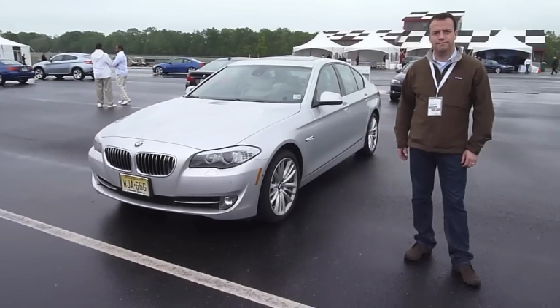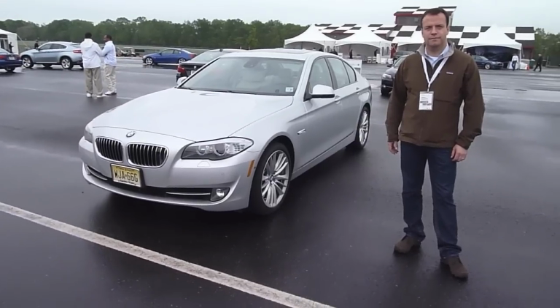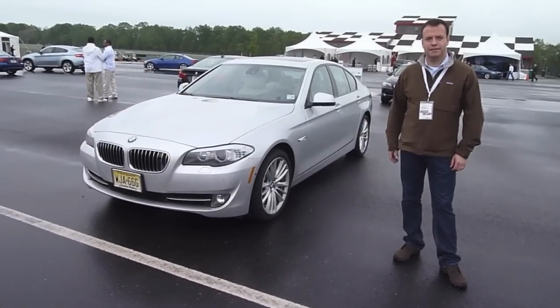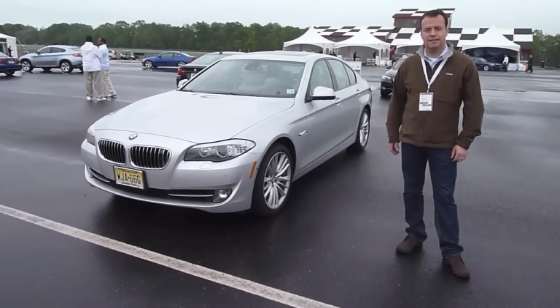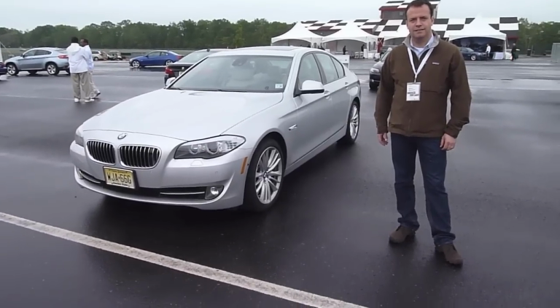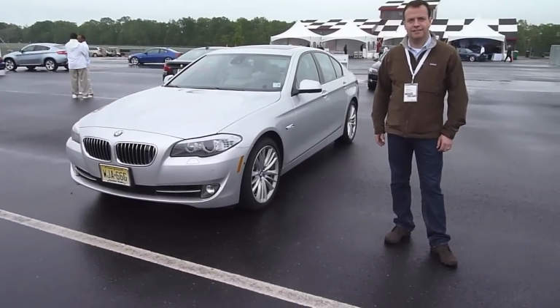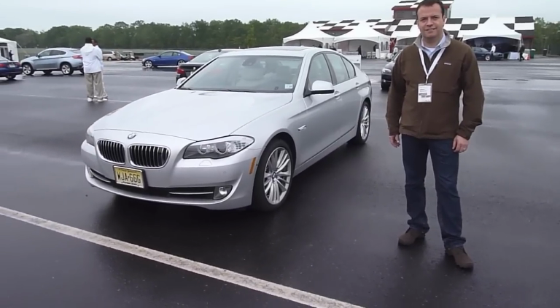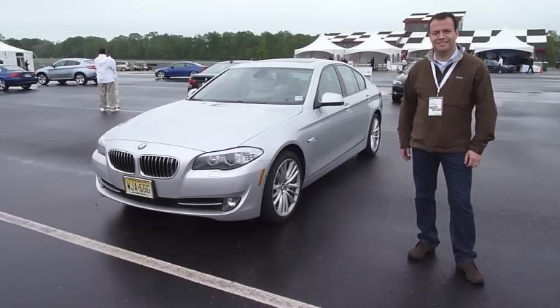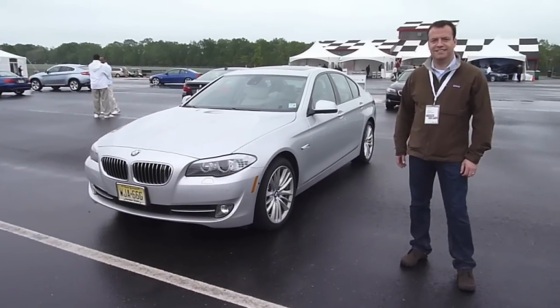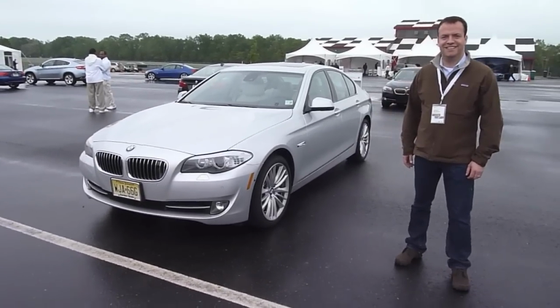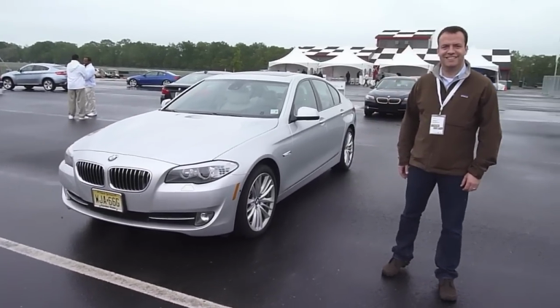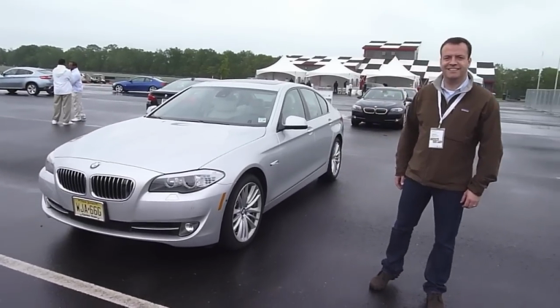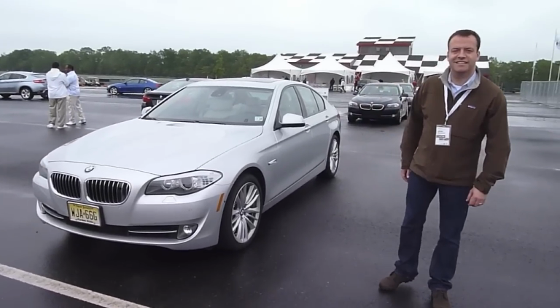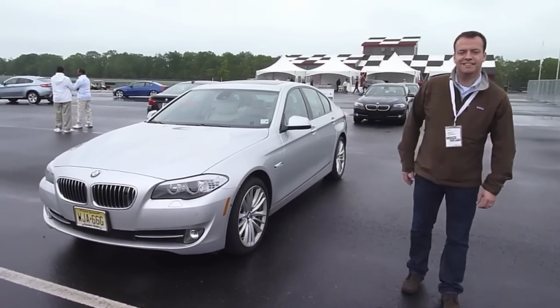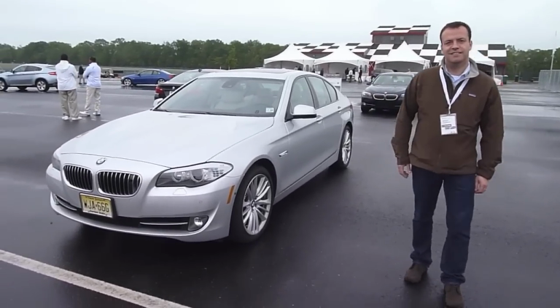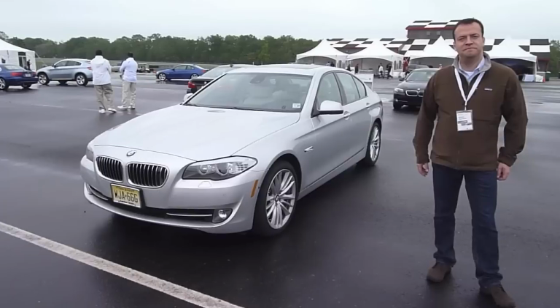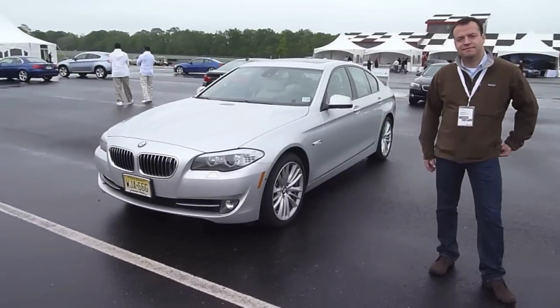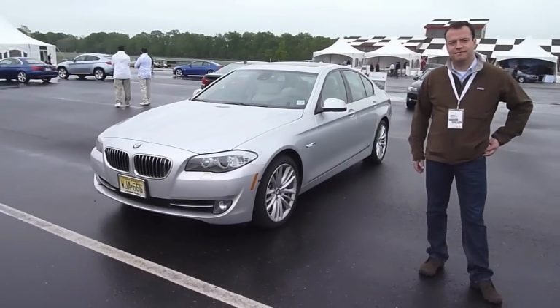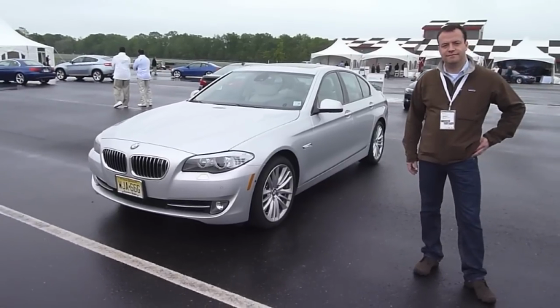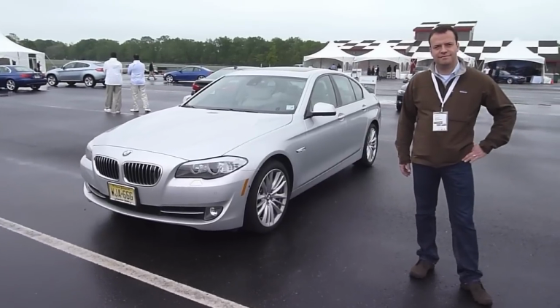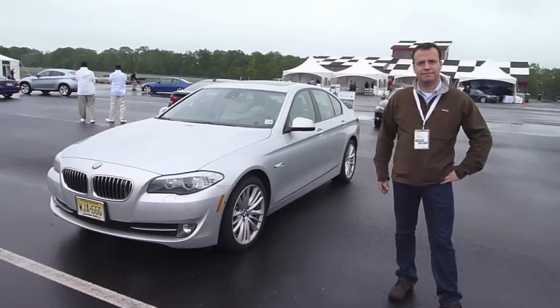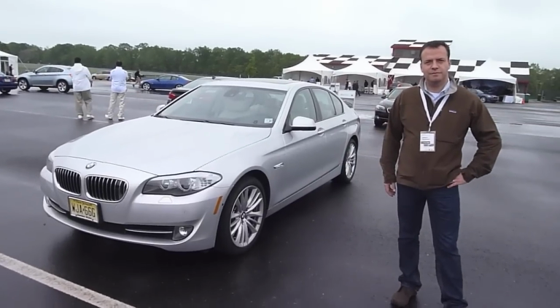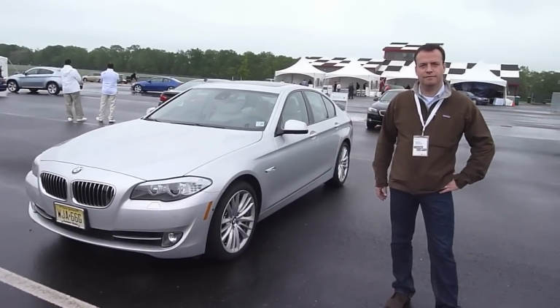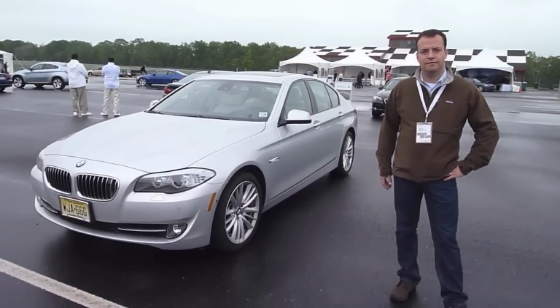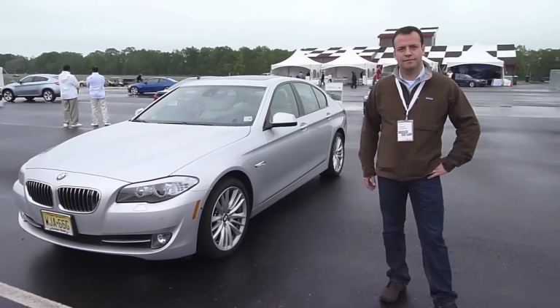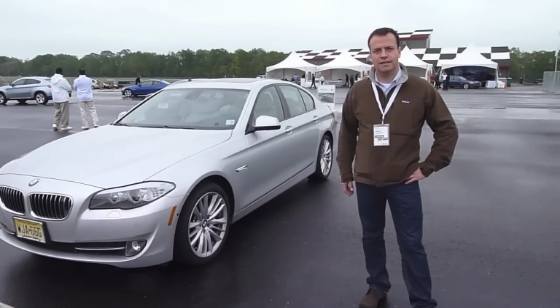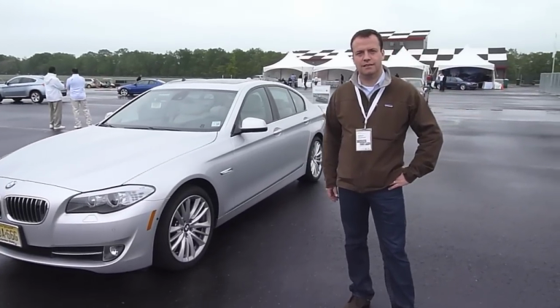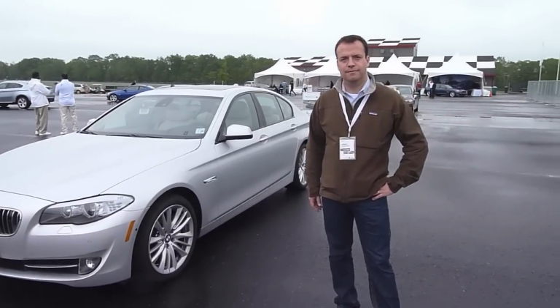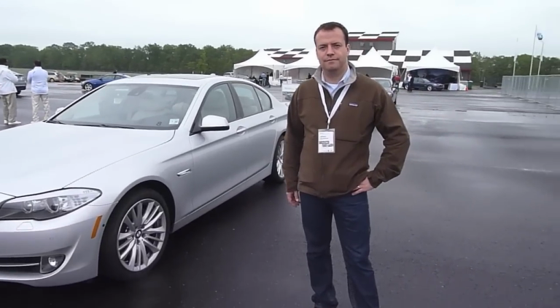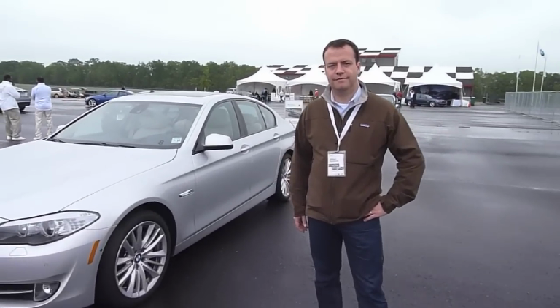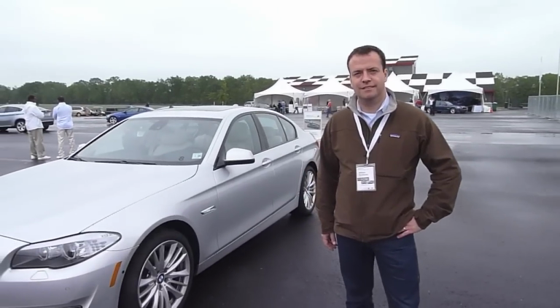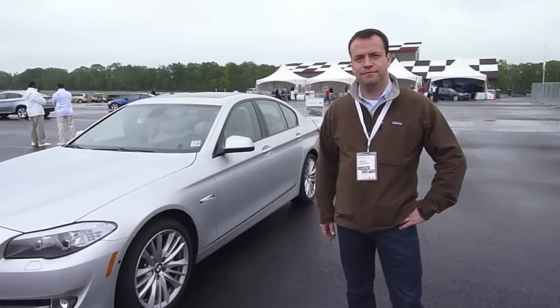Number one, it's gorgeous — that's the number one reason you want one. And it's a BMW, the ultimate driving machine. It drives great. But tell our audience what's changed on the car and the vision of what the 5 Series is all about.